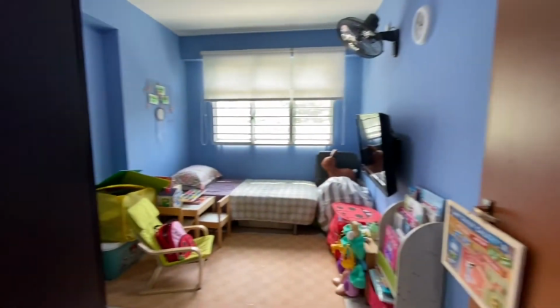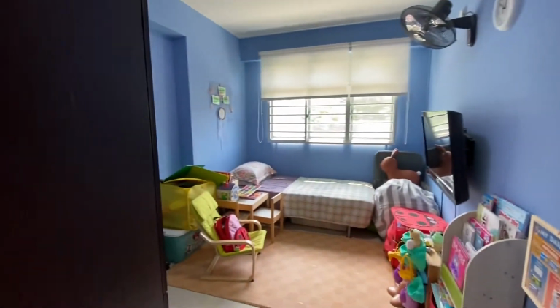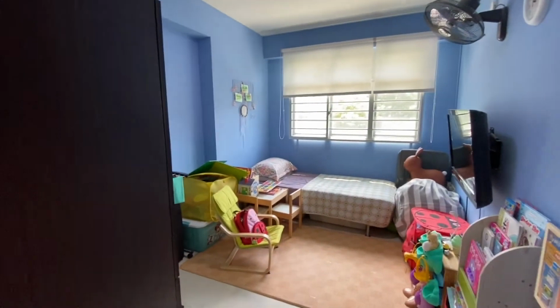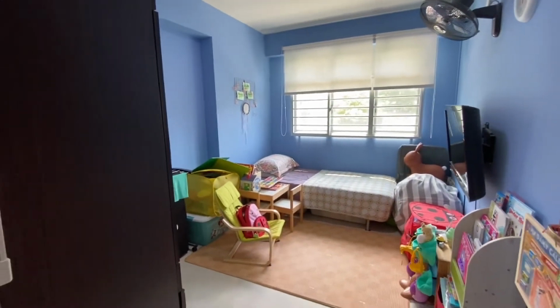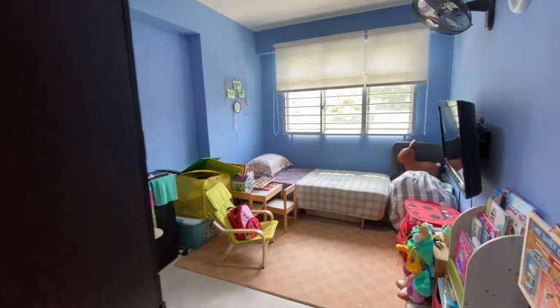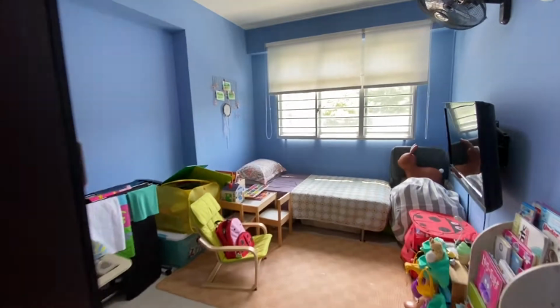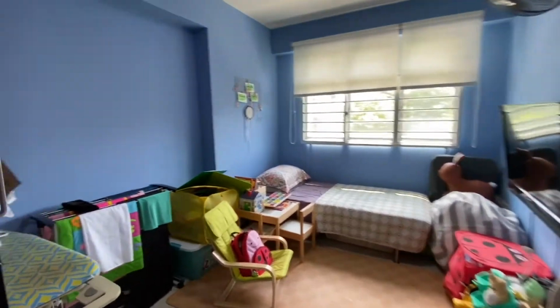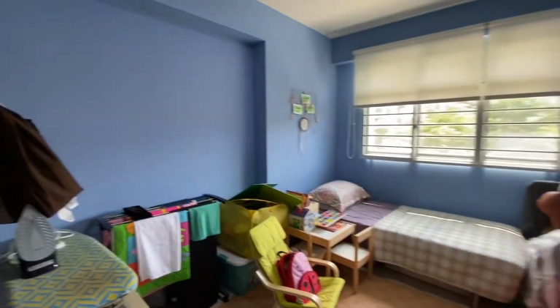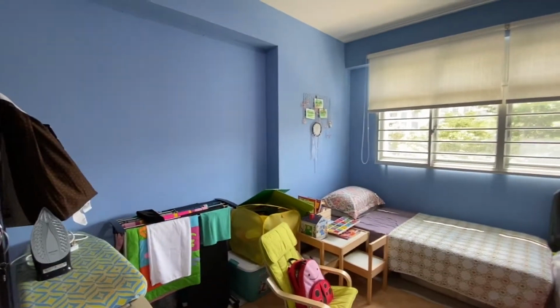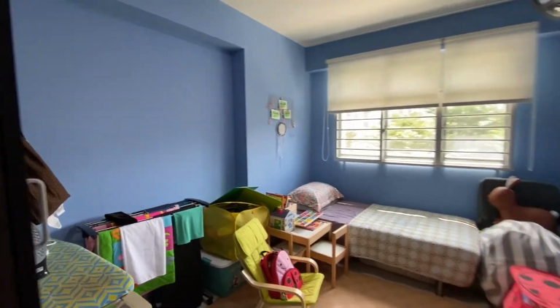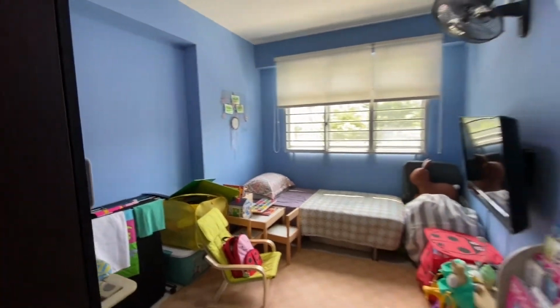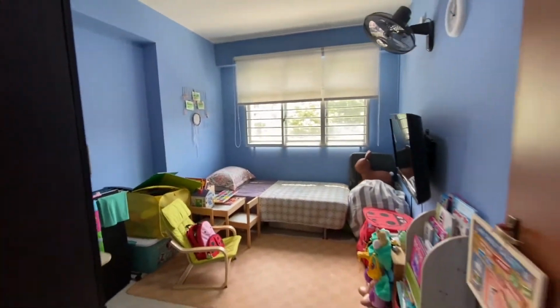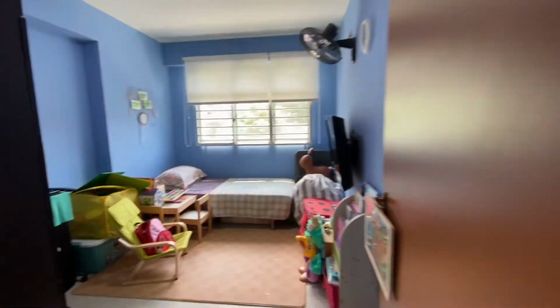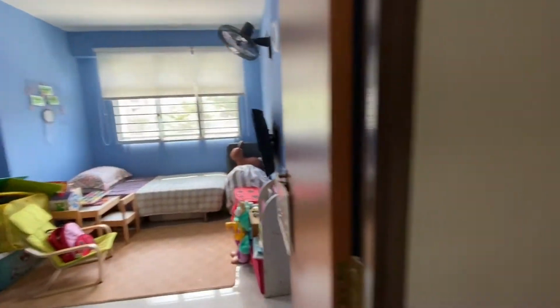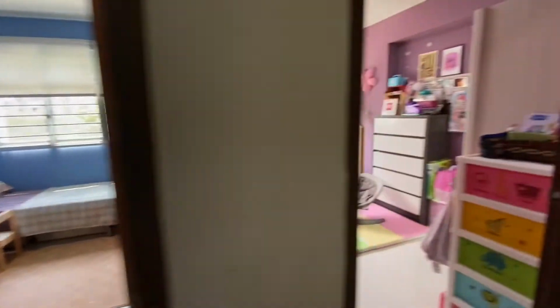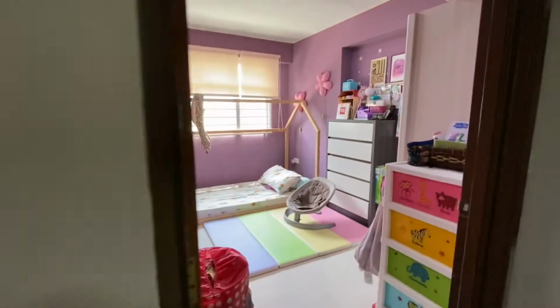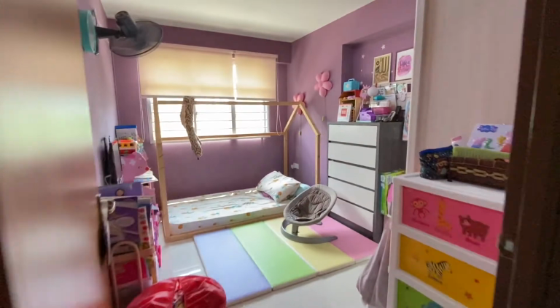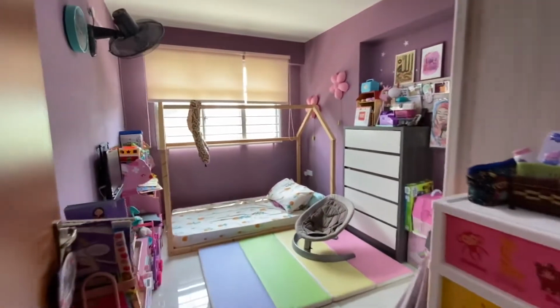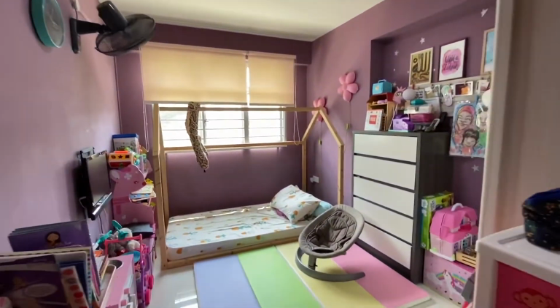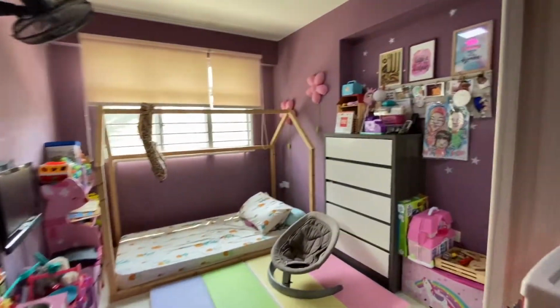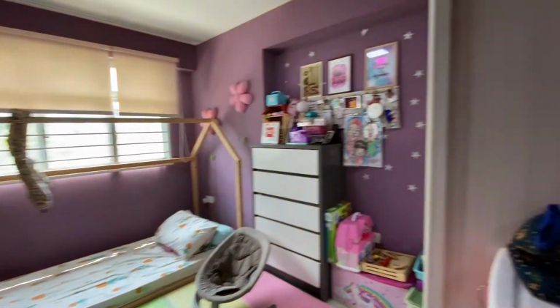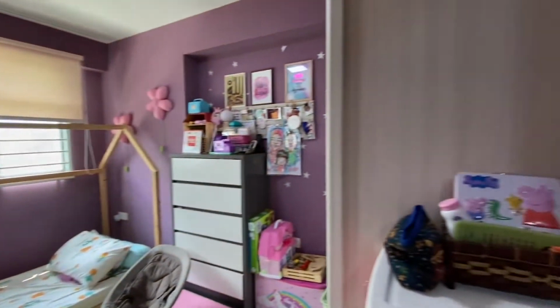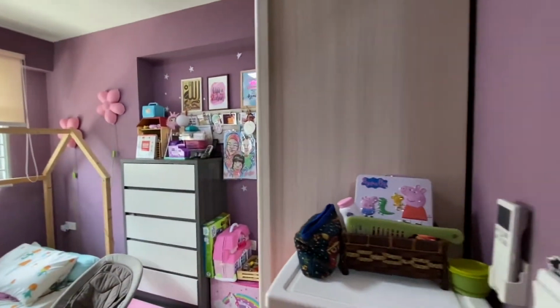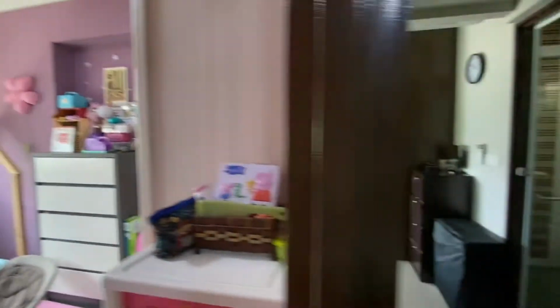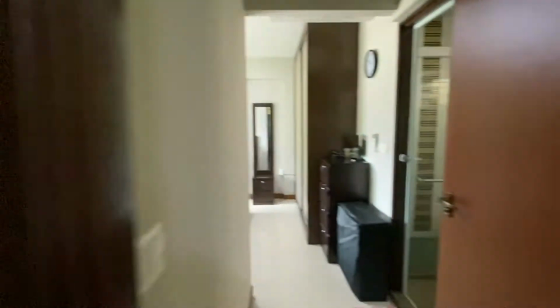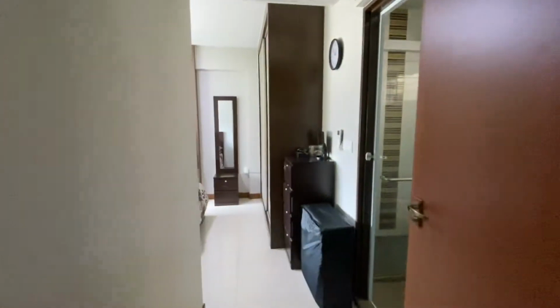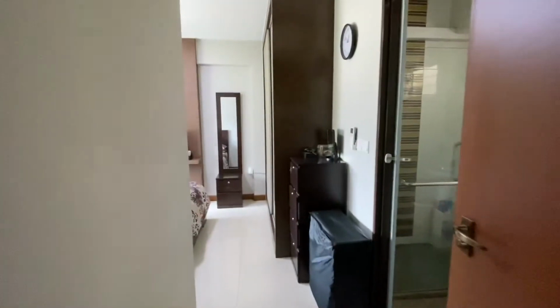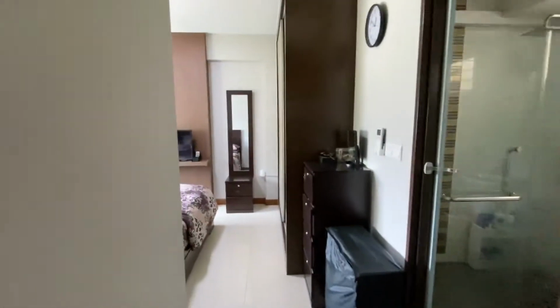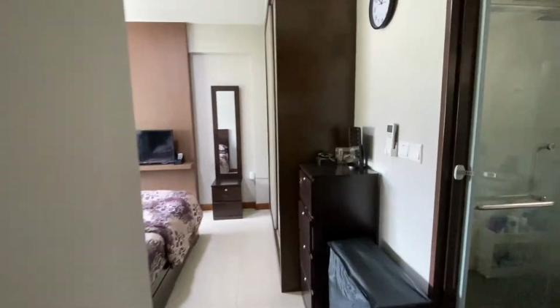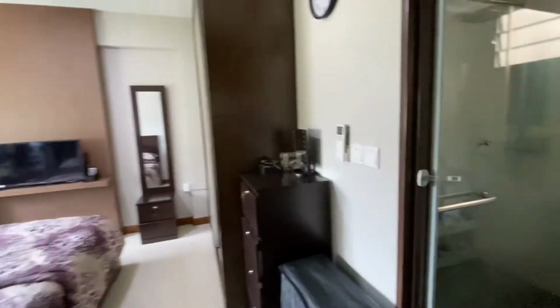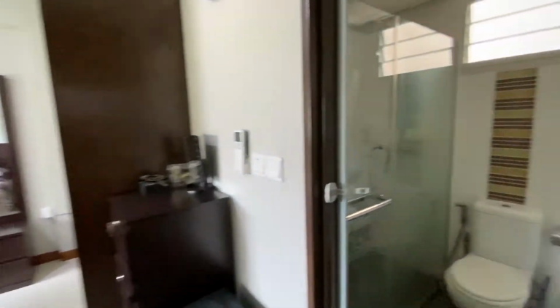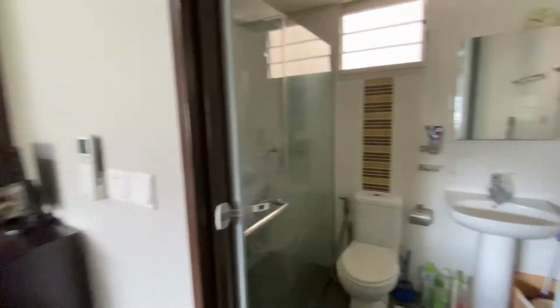The rooms have nothing built in — this is common room number one, and then common room number two — nothing is built in here. And this is the master bedroom. As you enter, this is the toilet.